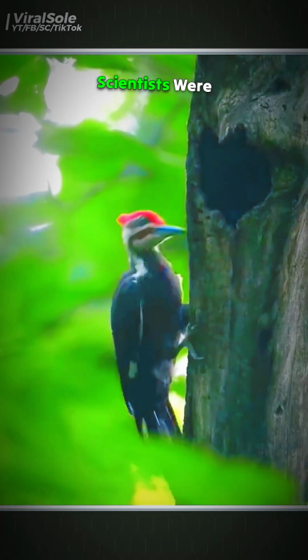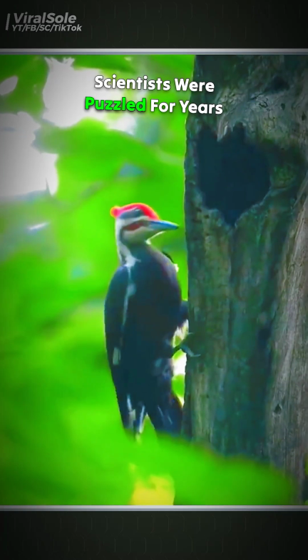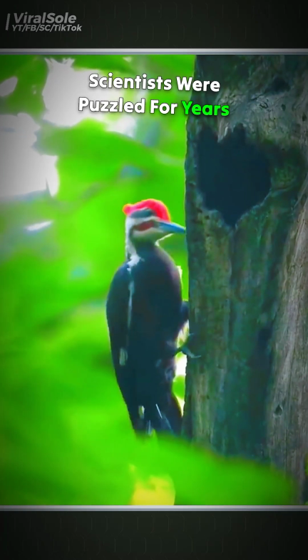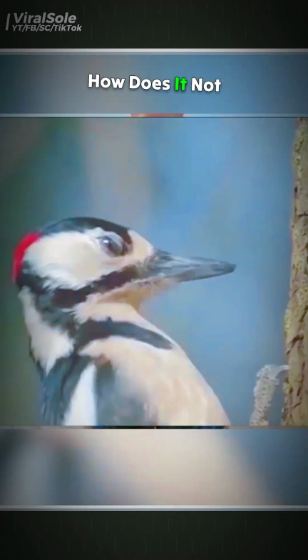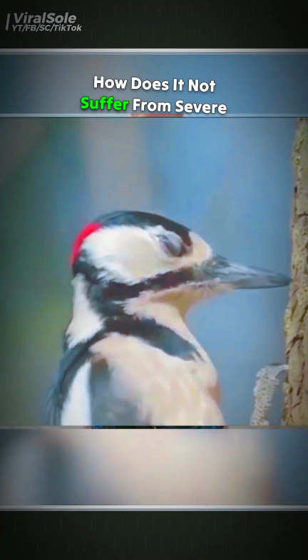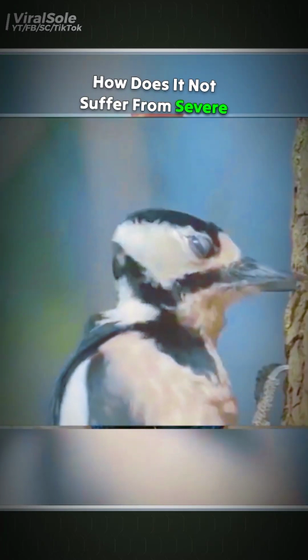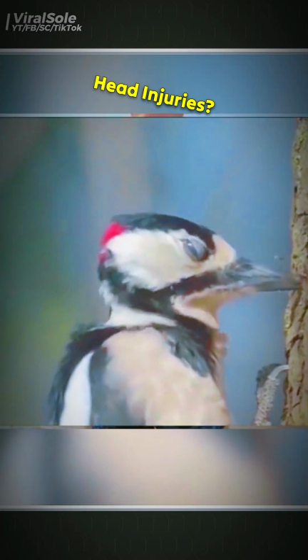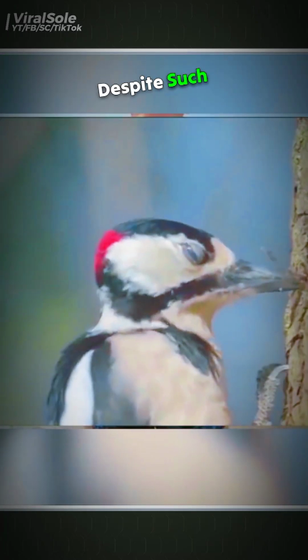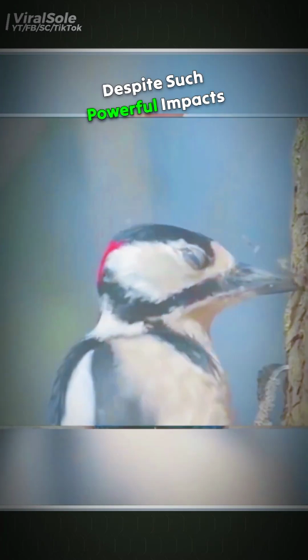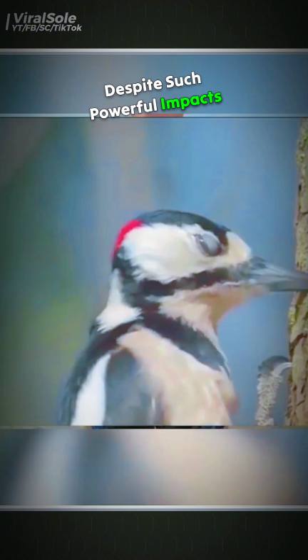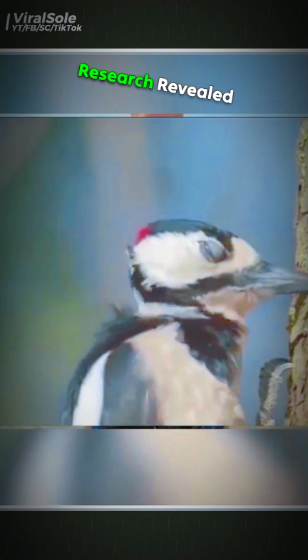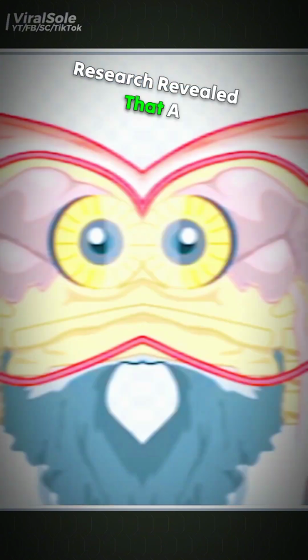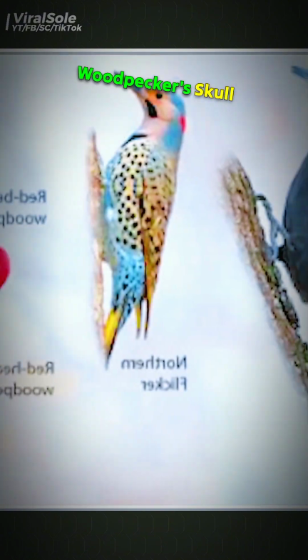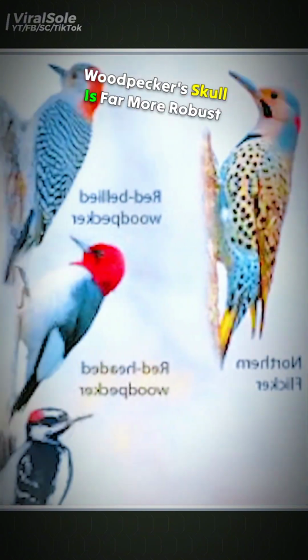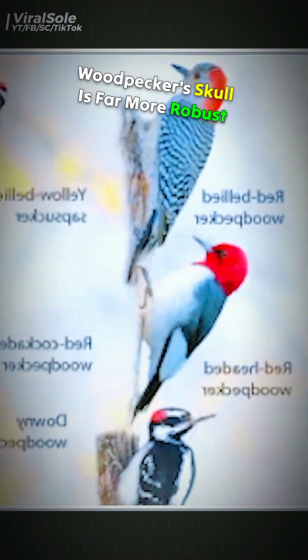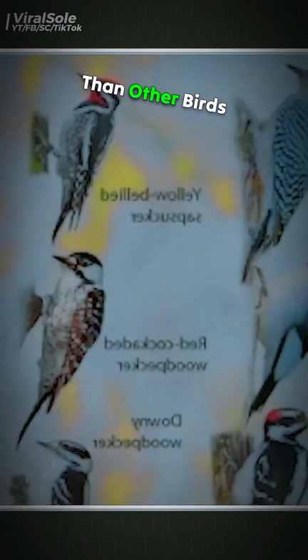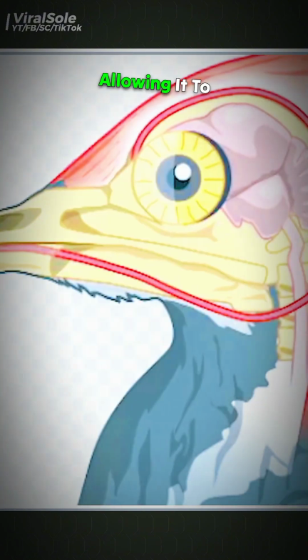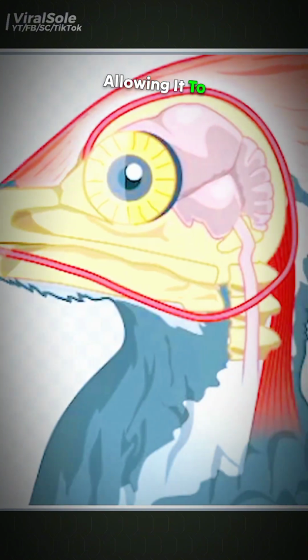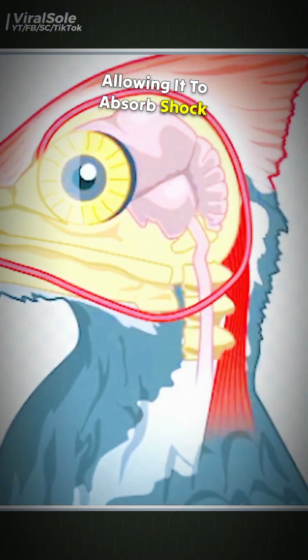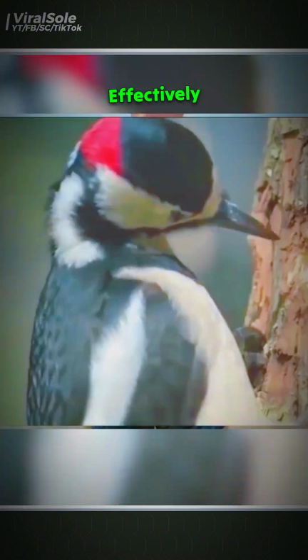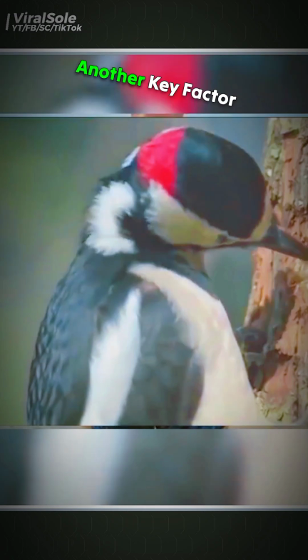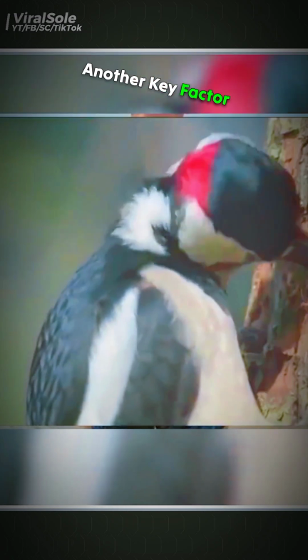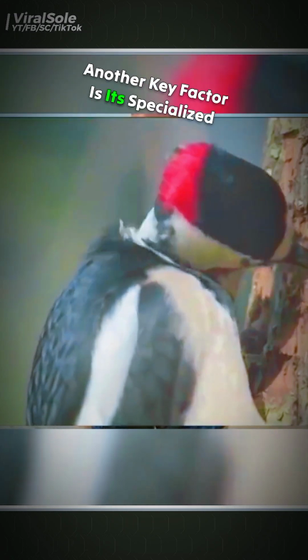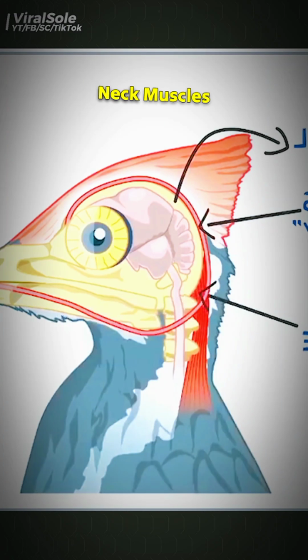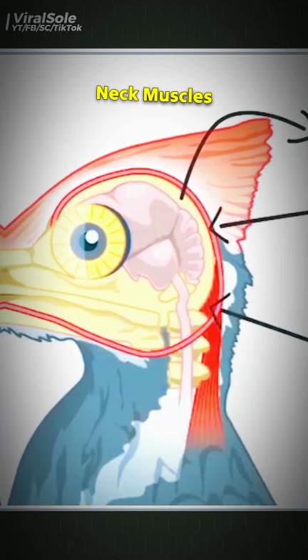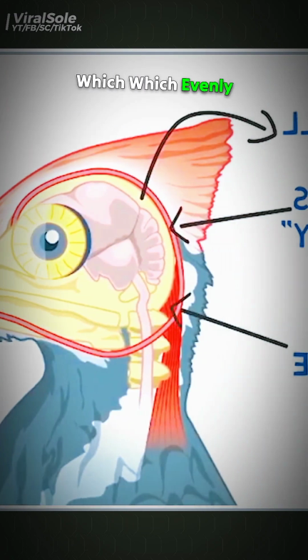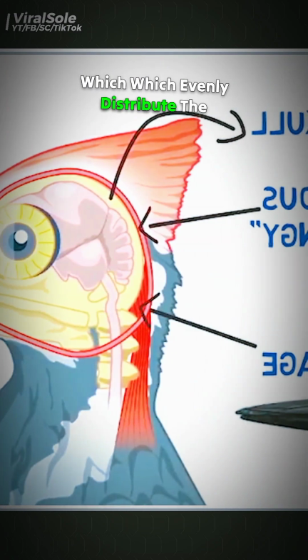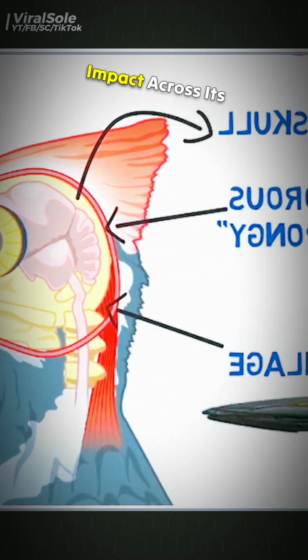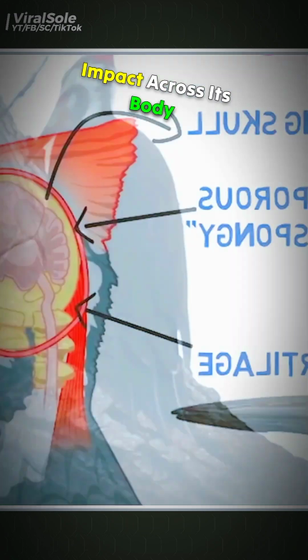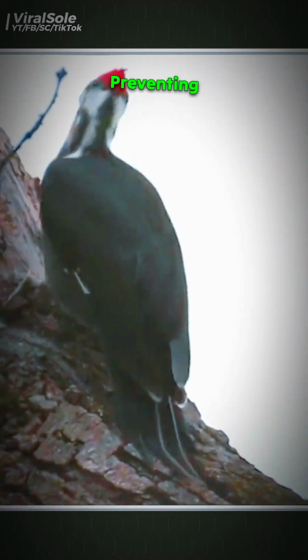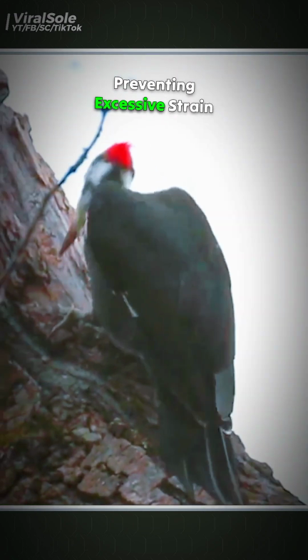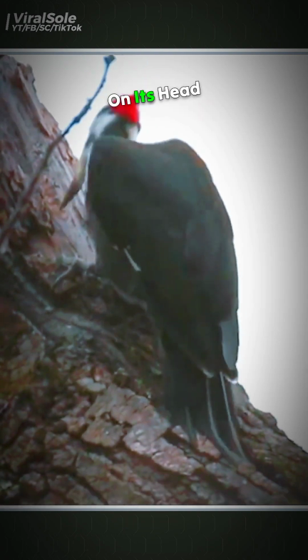Scientists were puzzled for years — how does it not suffer from severe head injuries despite such powerful impacts? Research revealed that a woodpecker's skull is far more robust than other birds, allowing it to absorb shock effectively. Another key factor is its specialized neck muscles, which evenly distribute the impact across its body, preventing excessive strain on its head.